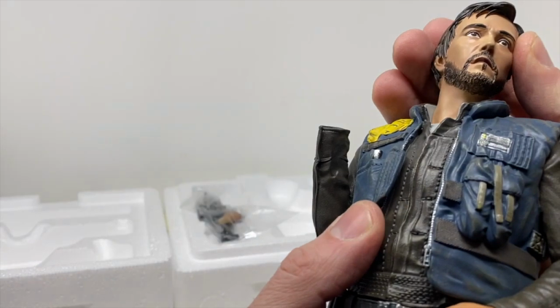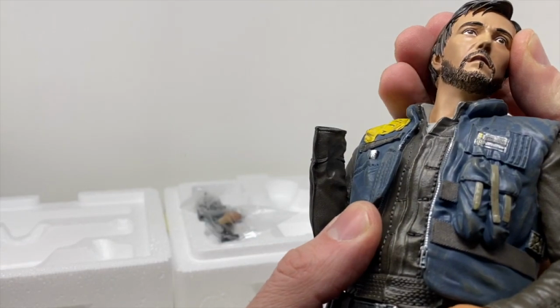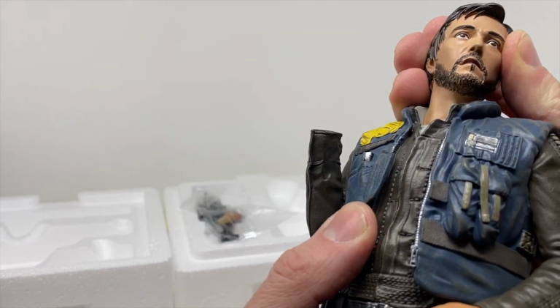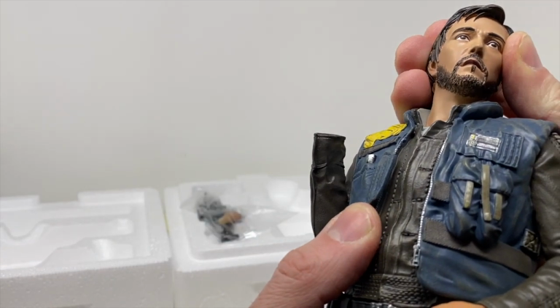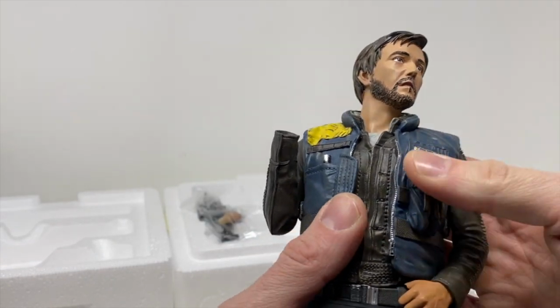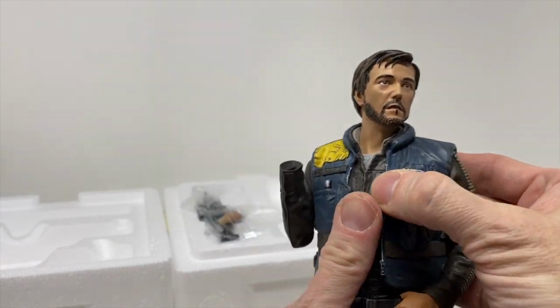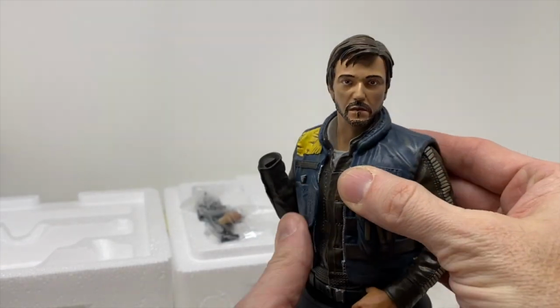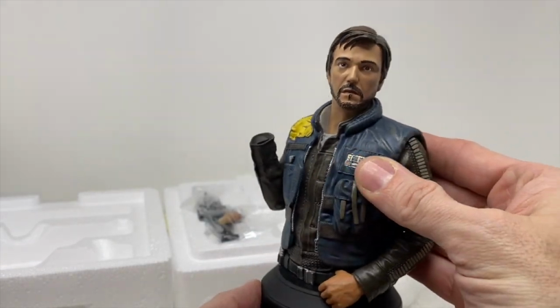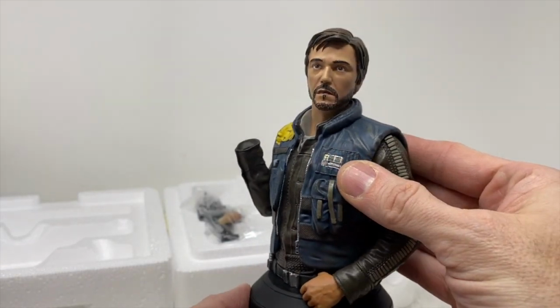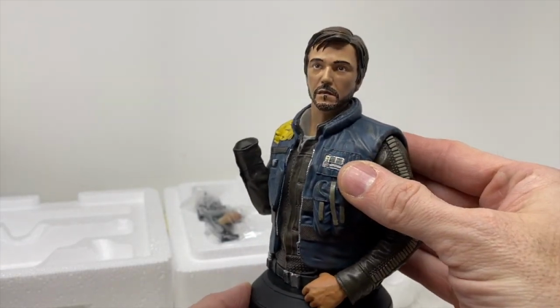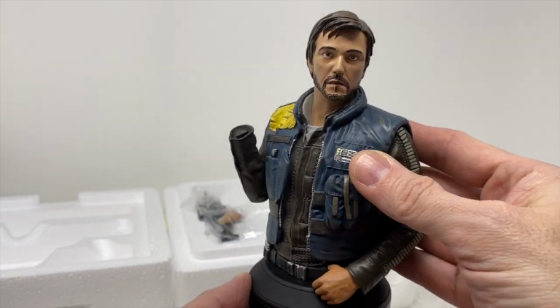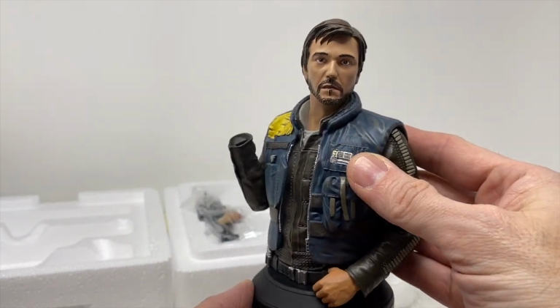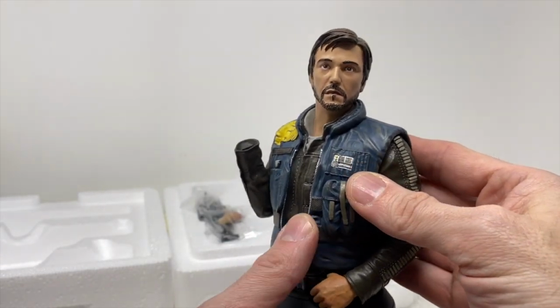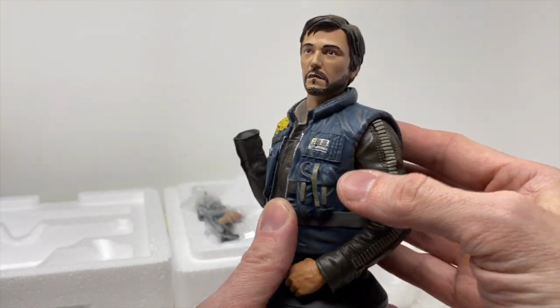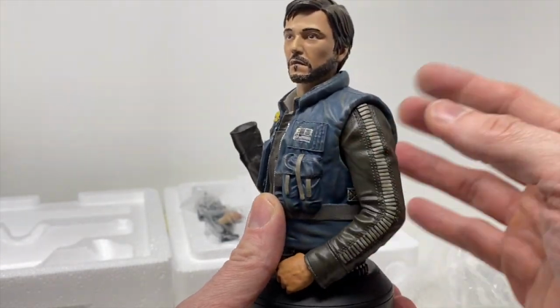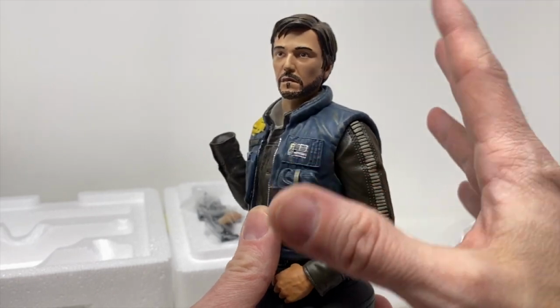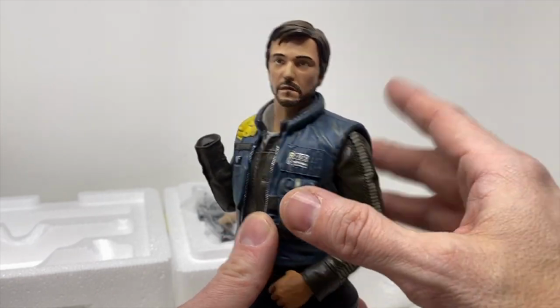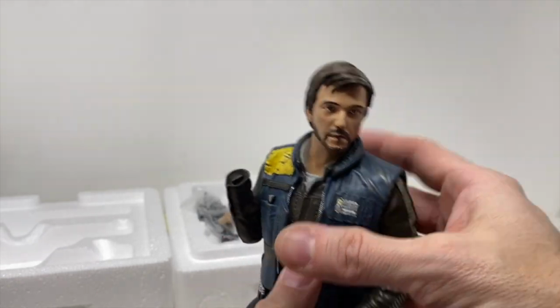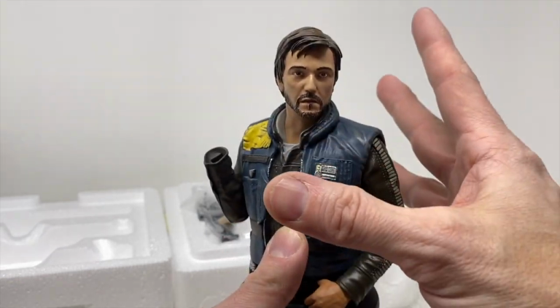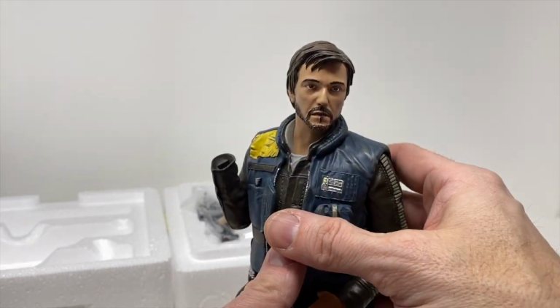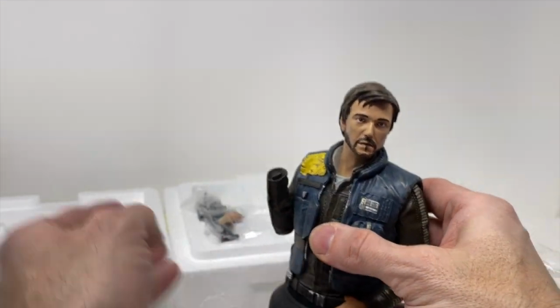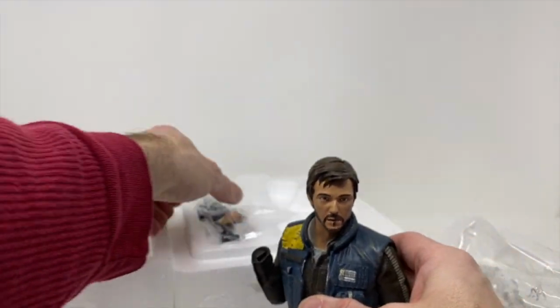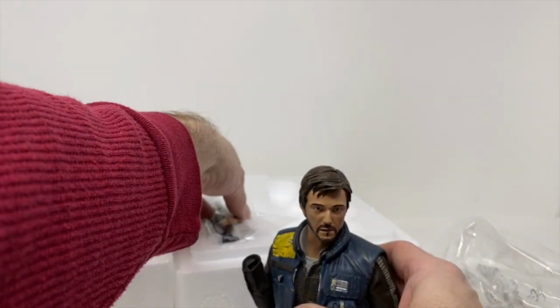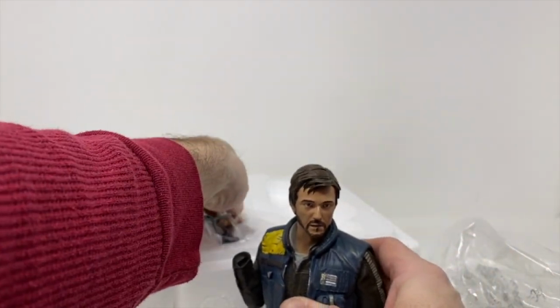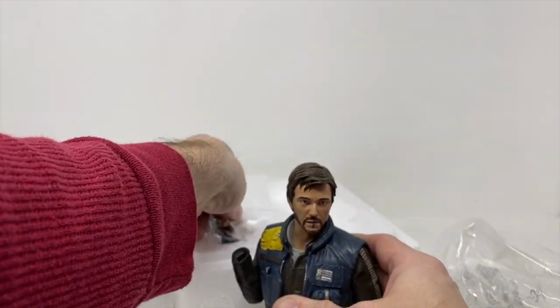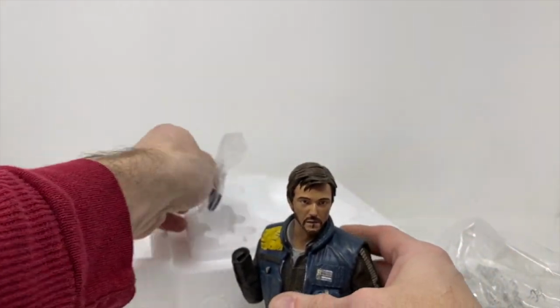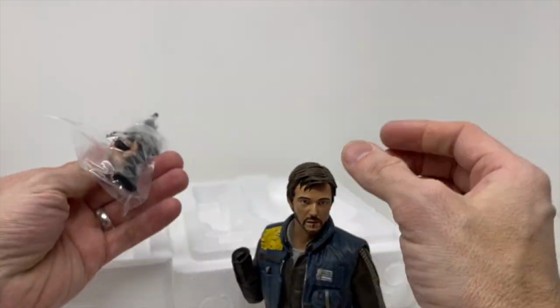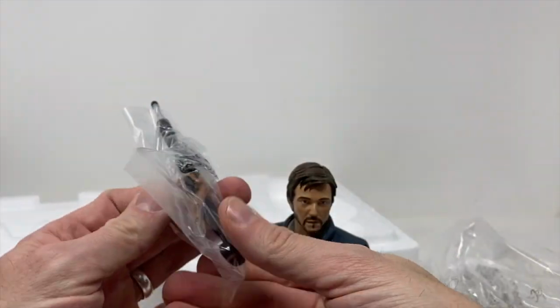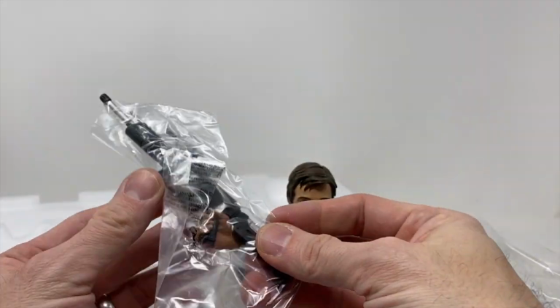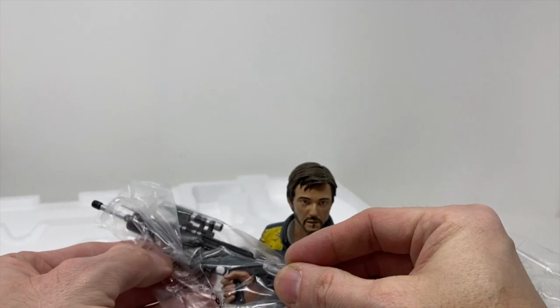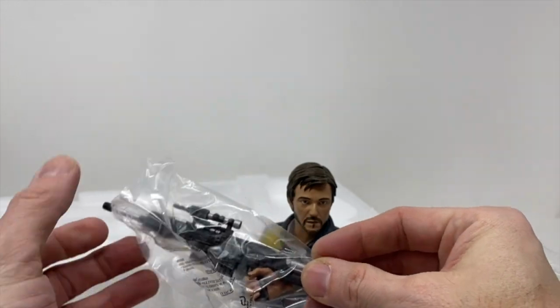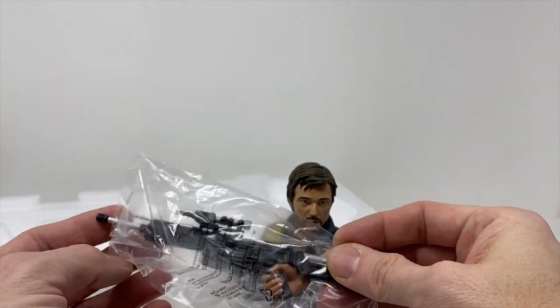The head does not move, but I think it's a very decent likeness of him. I was skeptical, like I said, when I saw the box. So let's get the sniper rifle out.